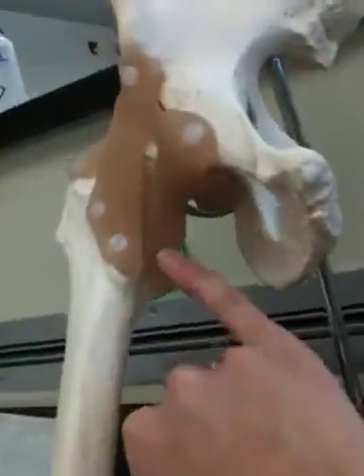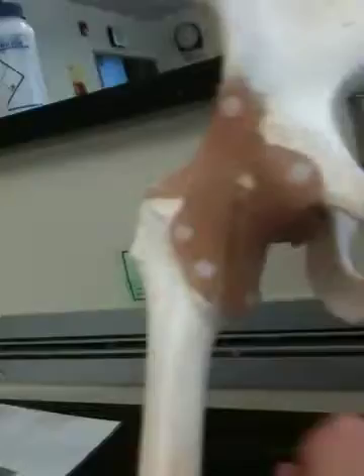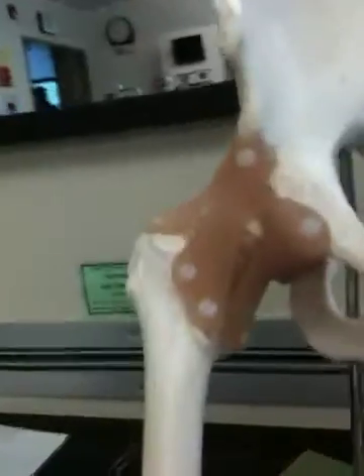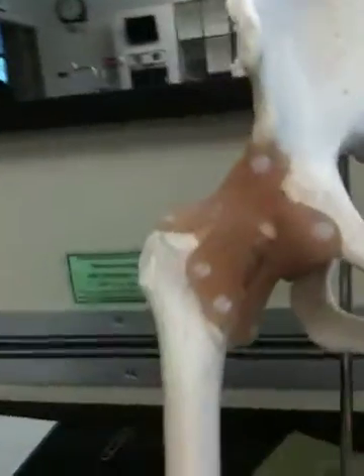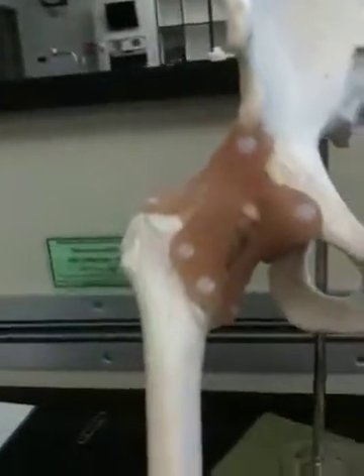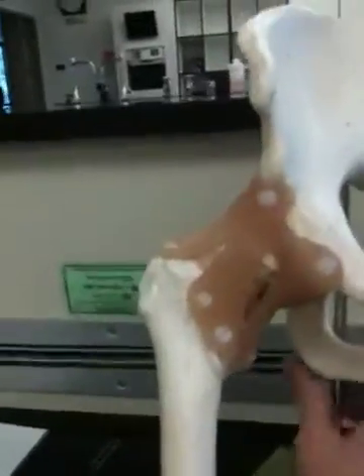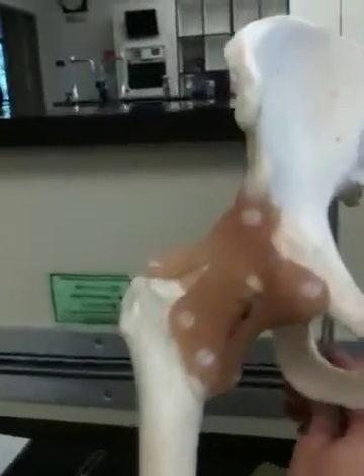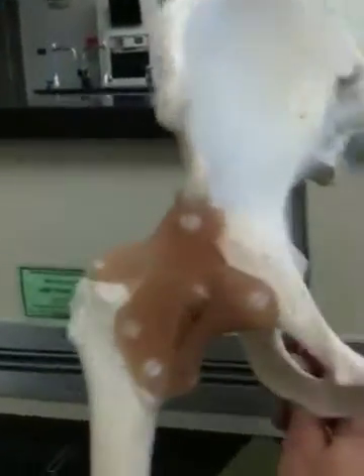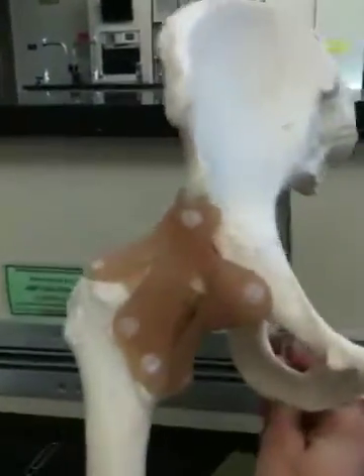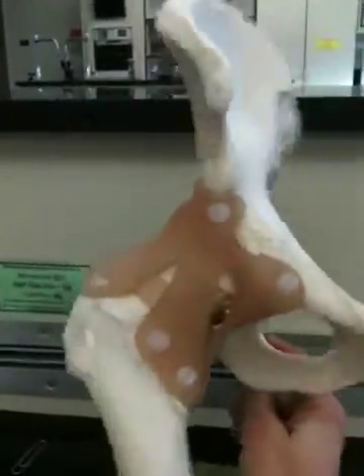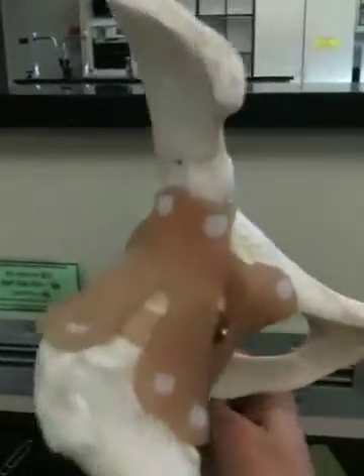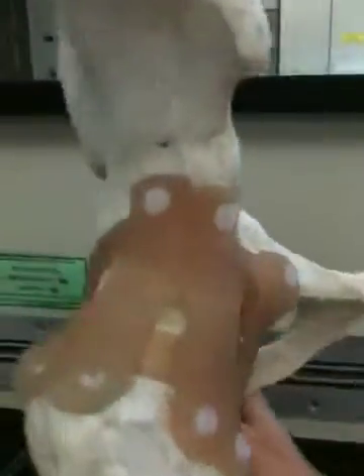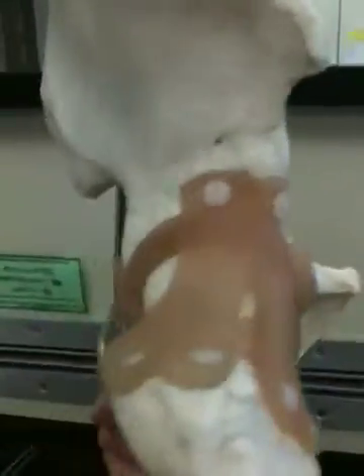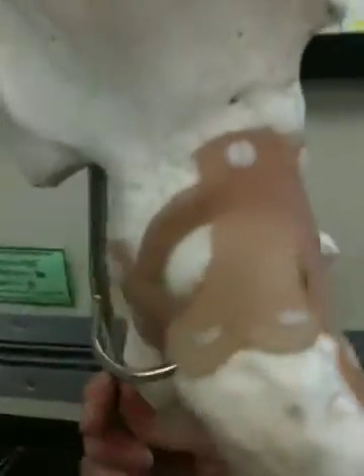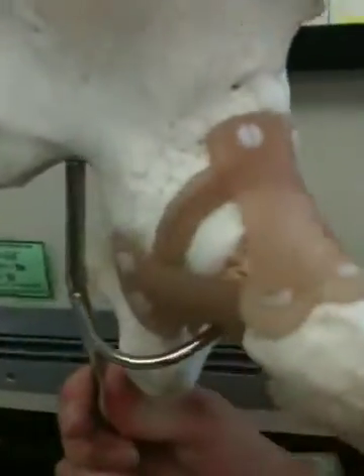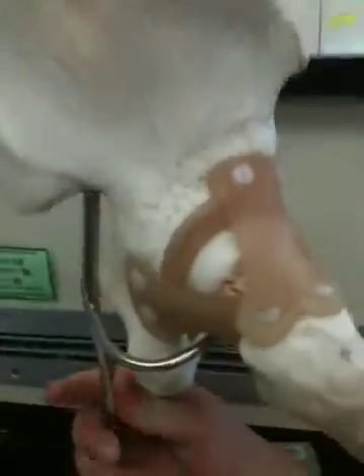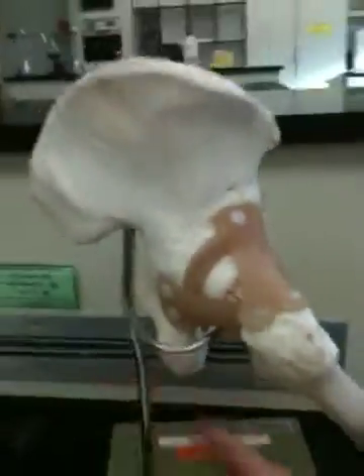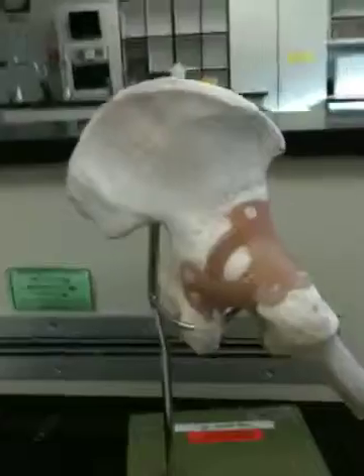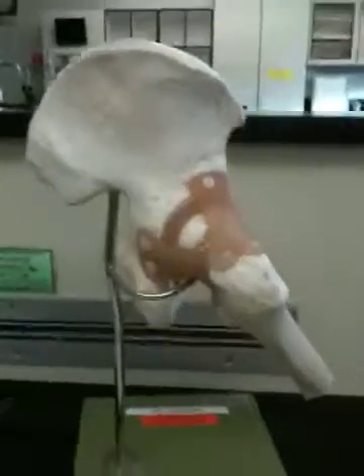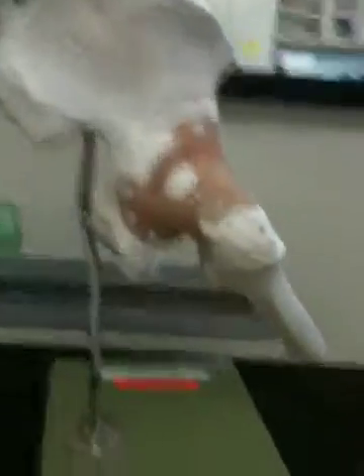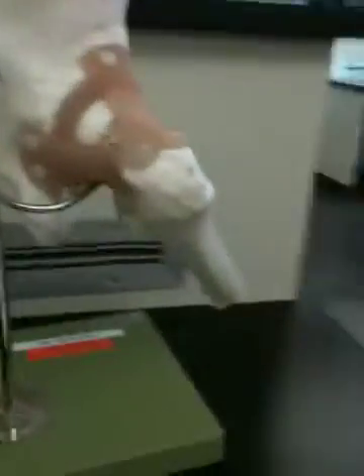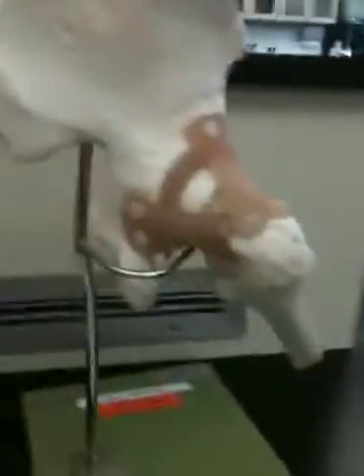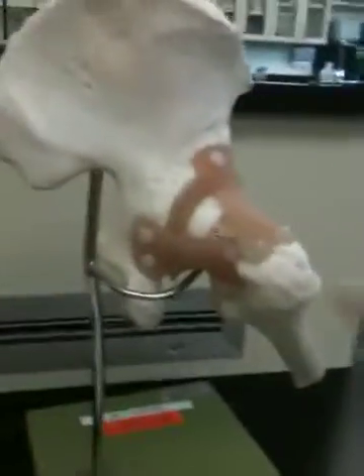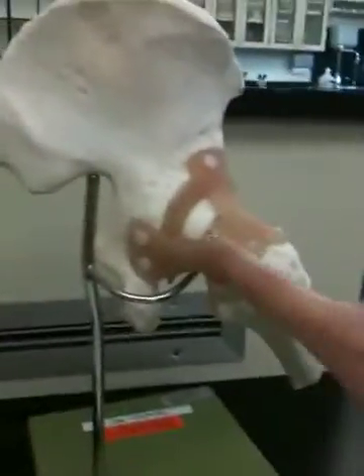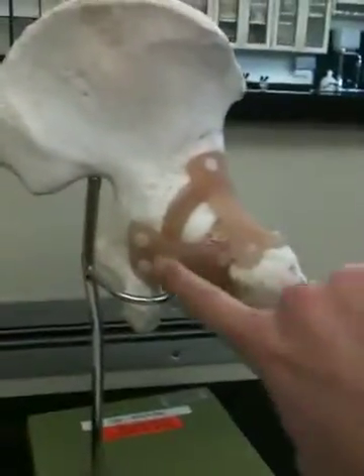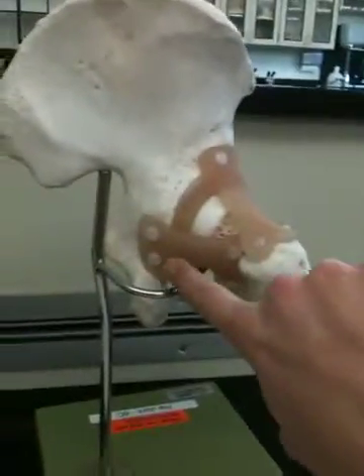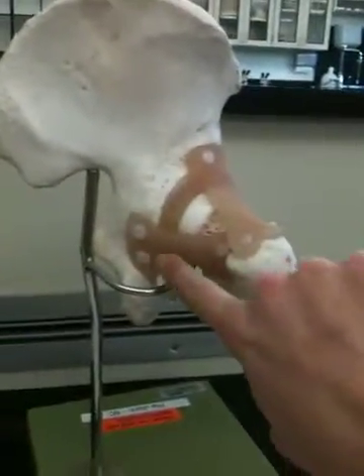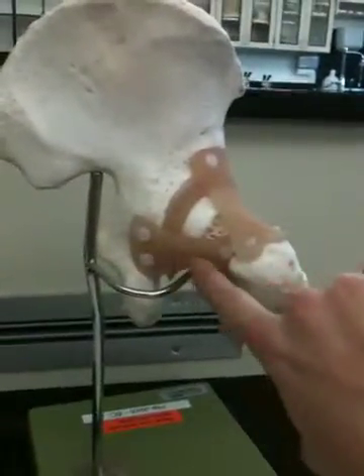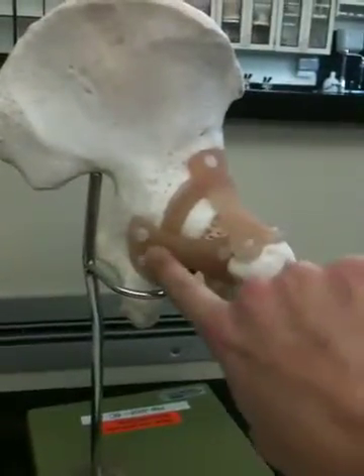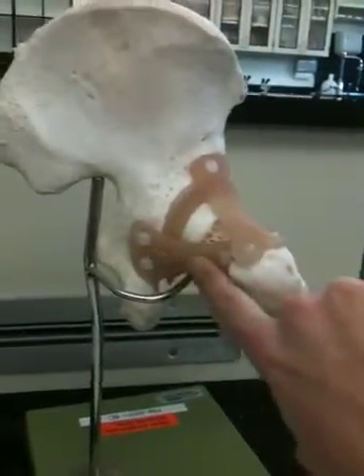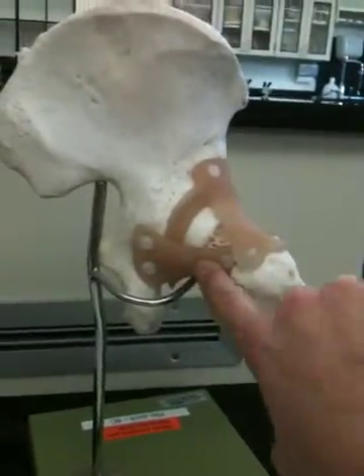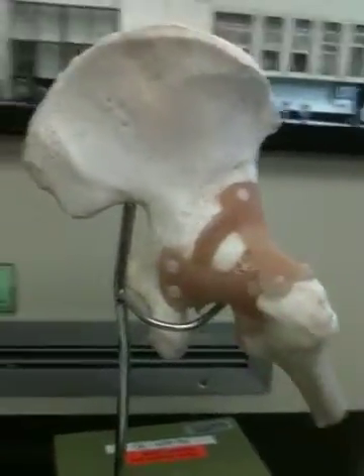And then we turn it around. So posterior view — ischiofemoral ligament right there.